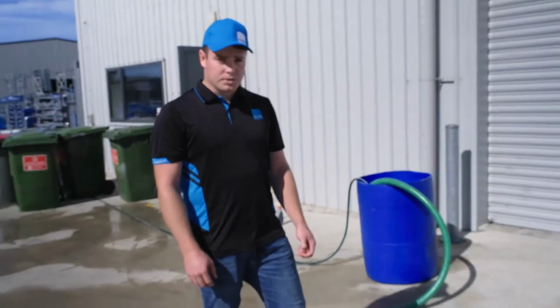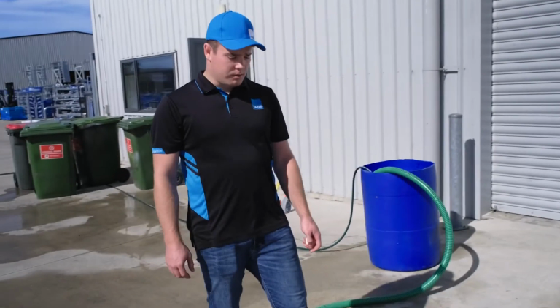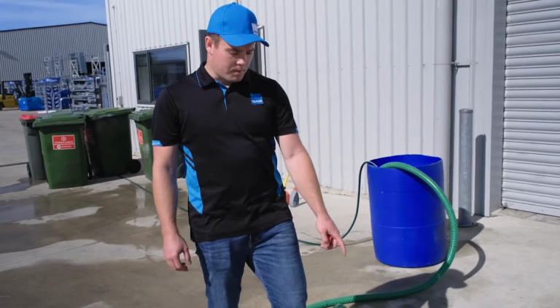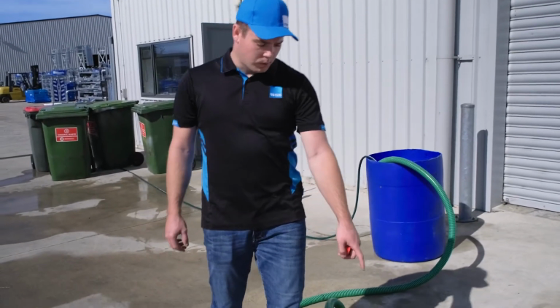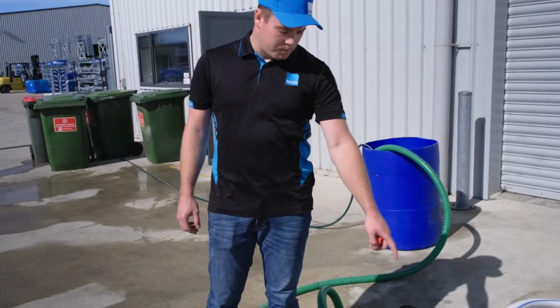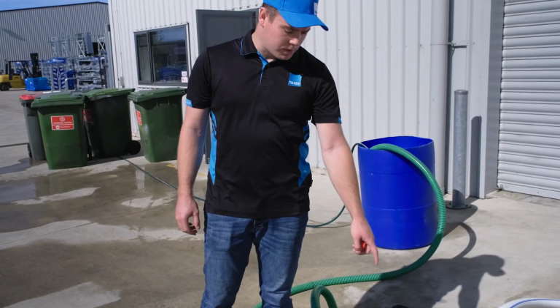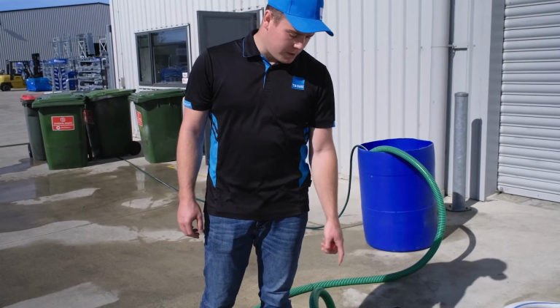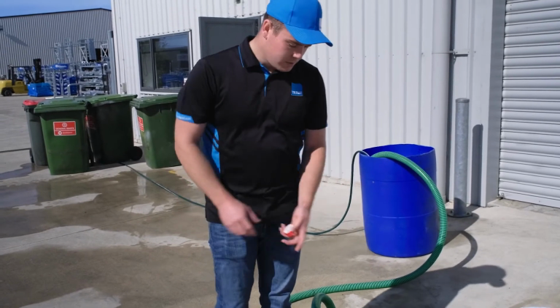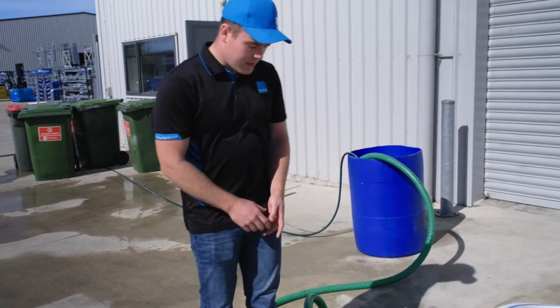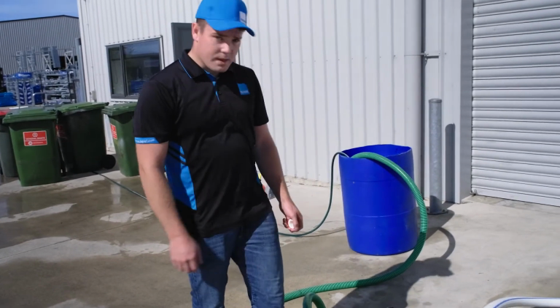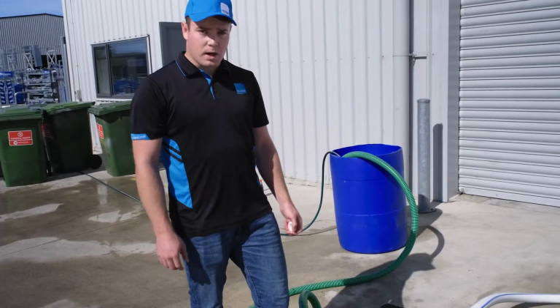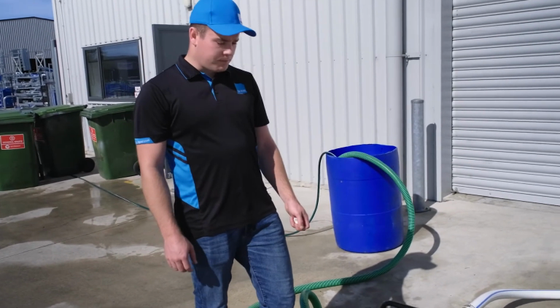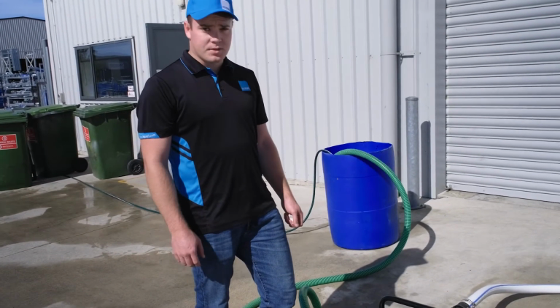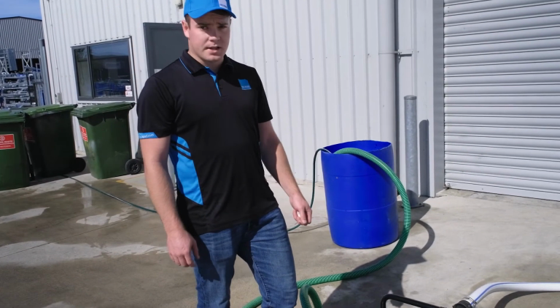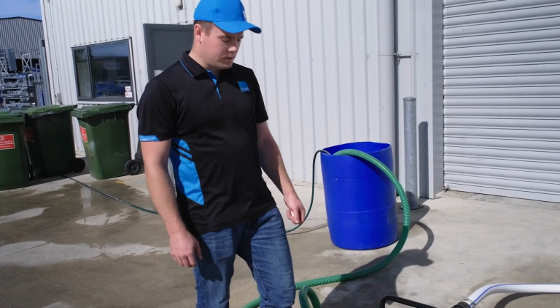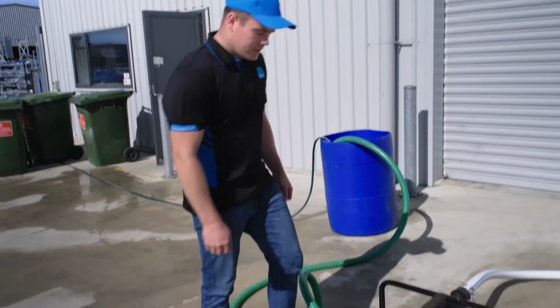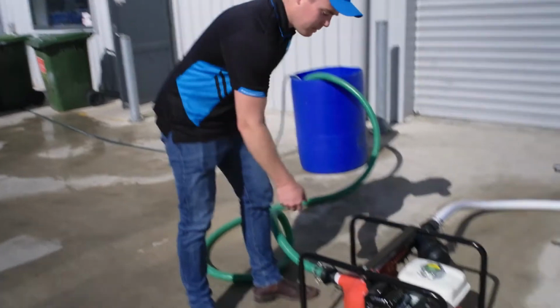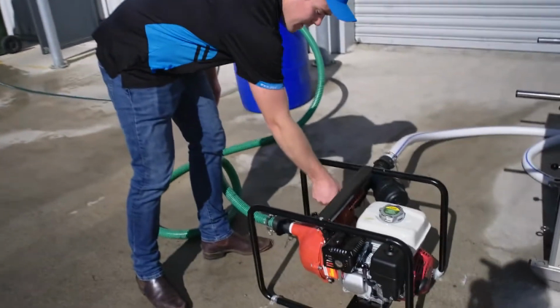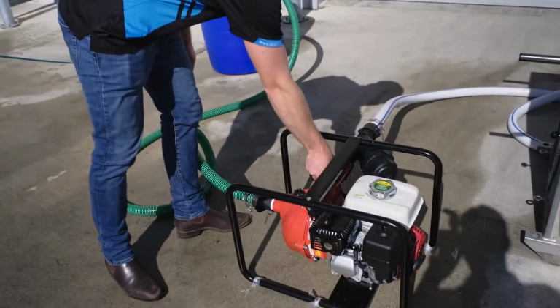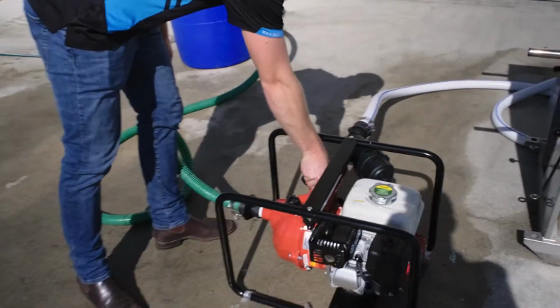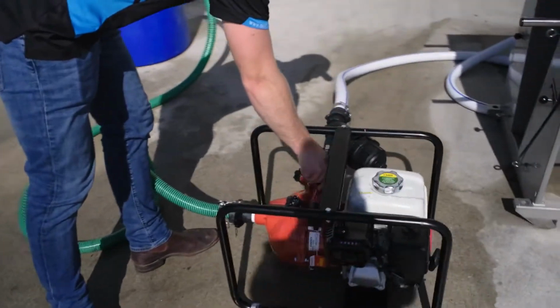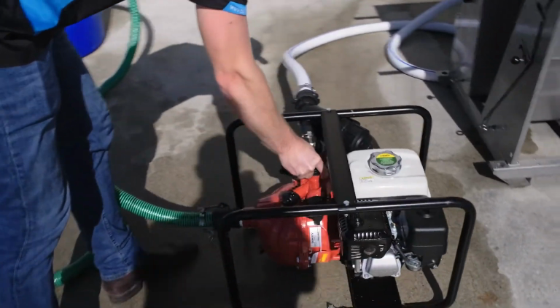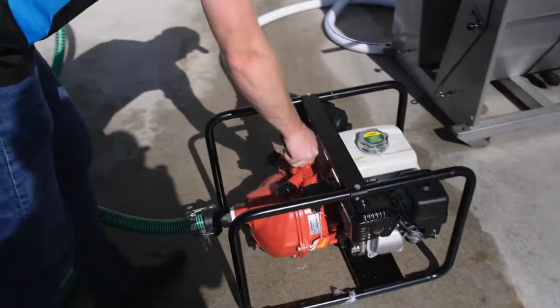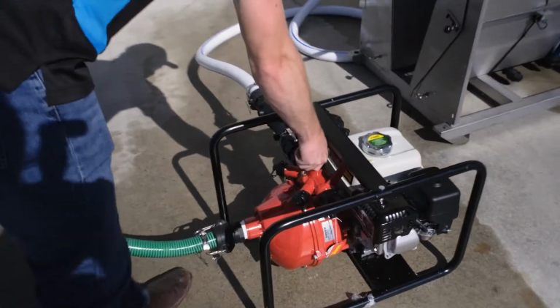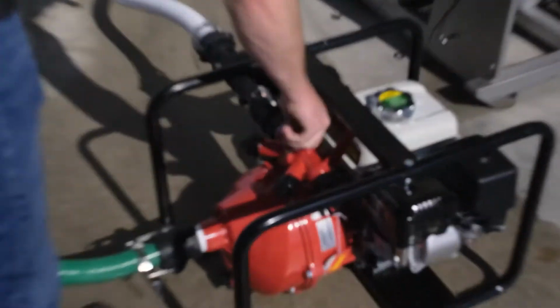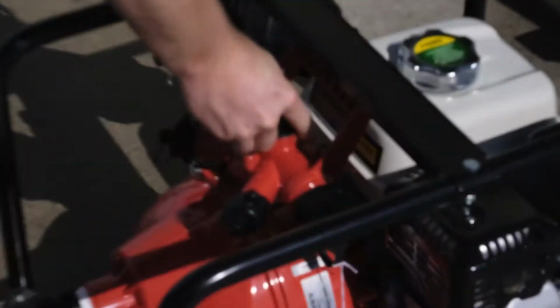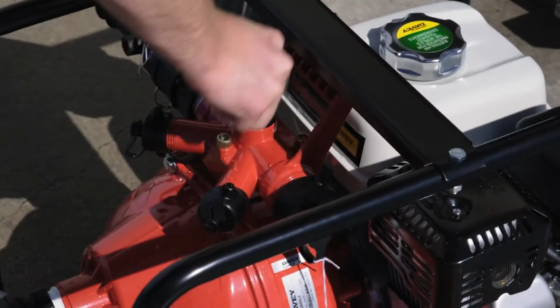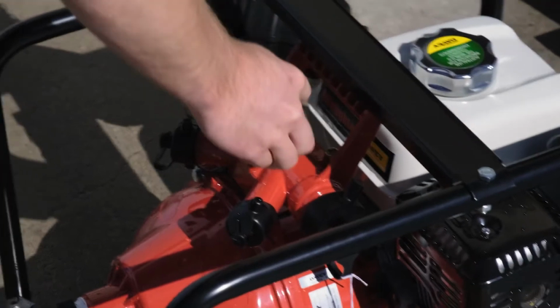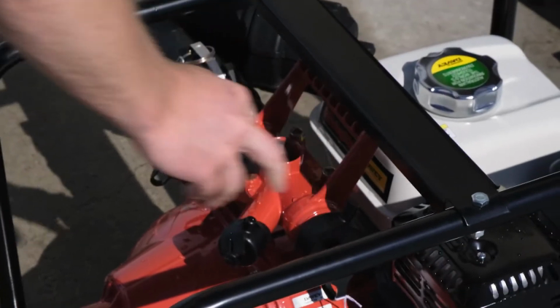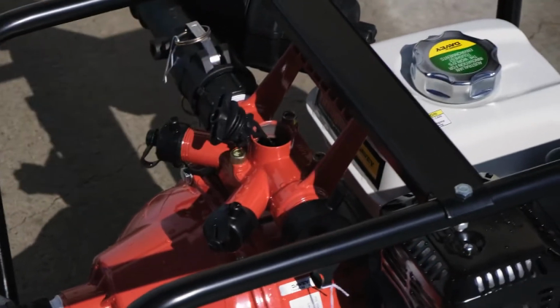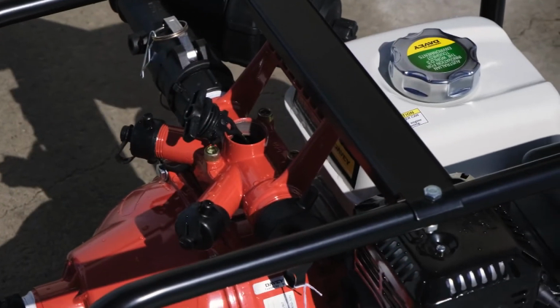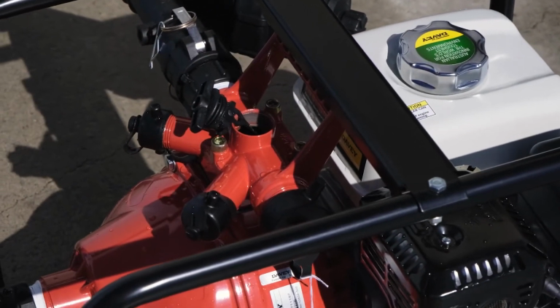Also remember to put the oil and the petrol in the motor. Once you've got everything connected up, it's recommended to take the cap off the top of the pump — just push it down and lift — and fill this with water before starting the motor.